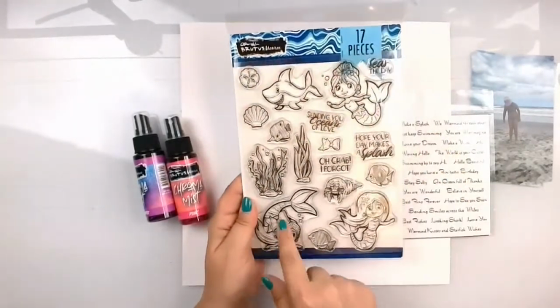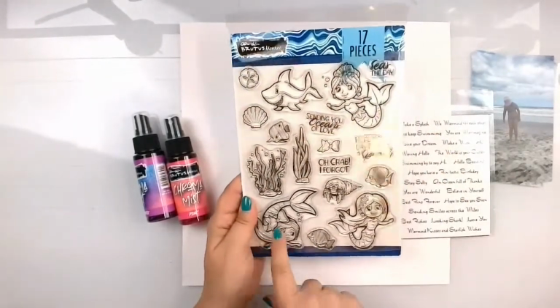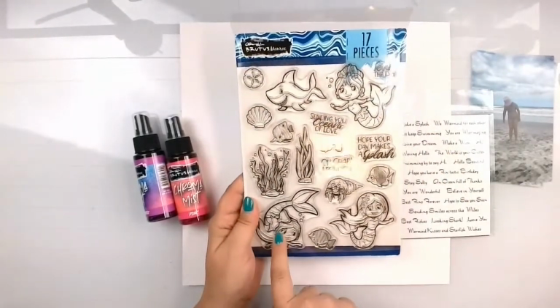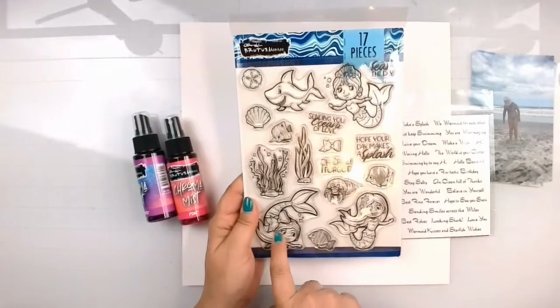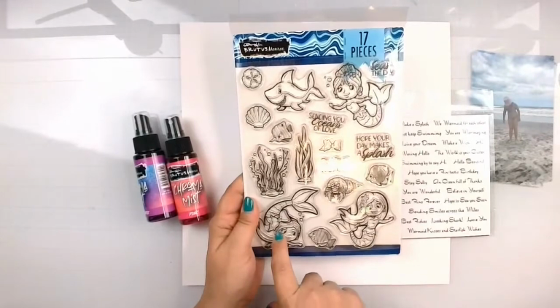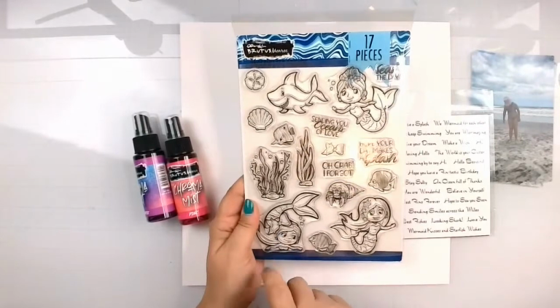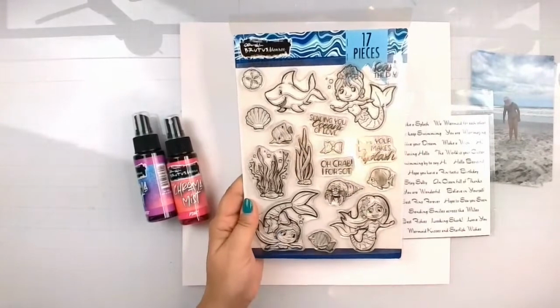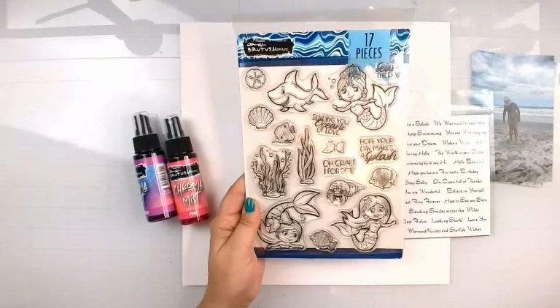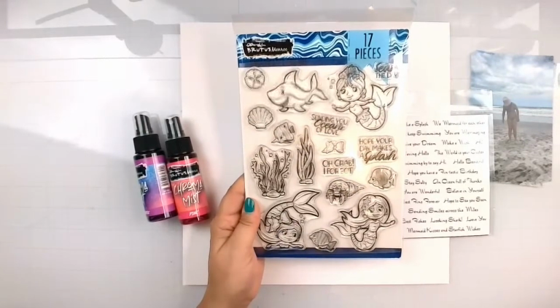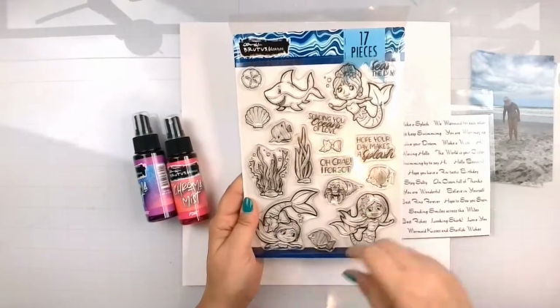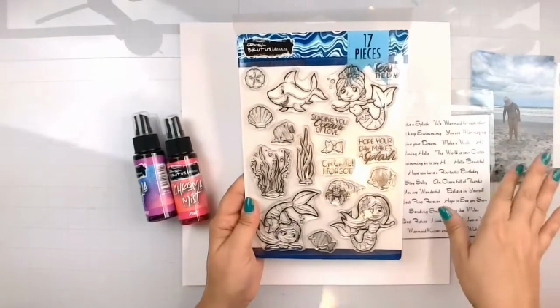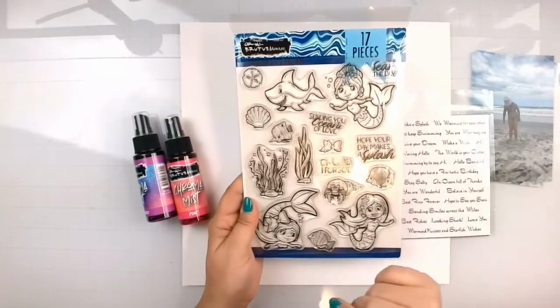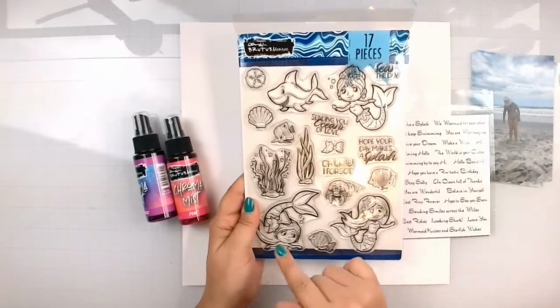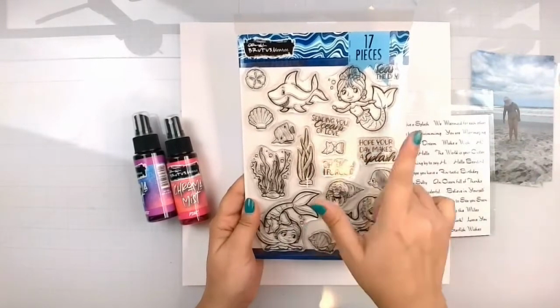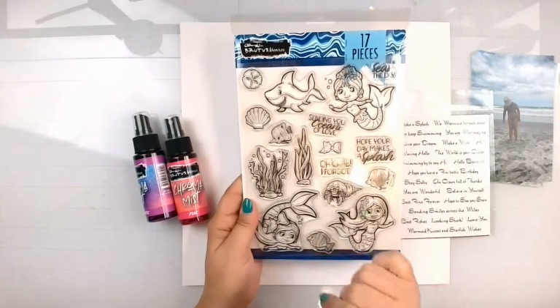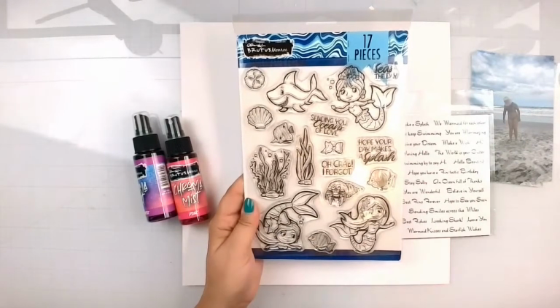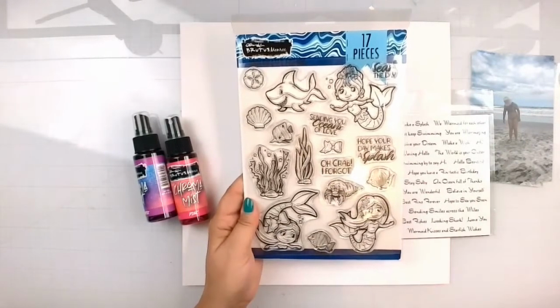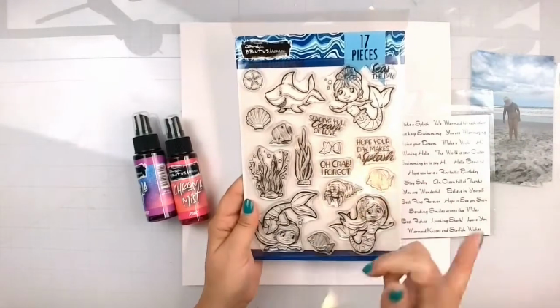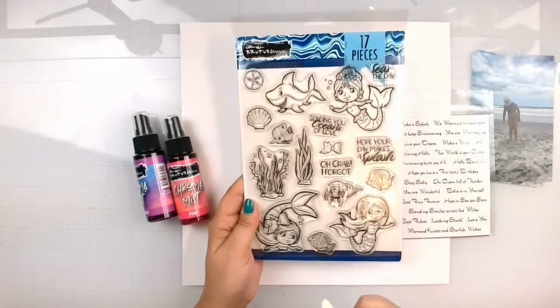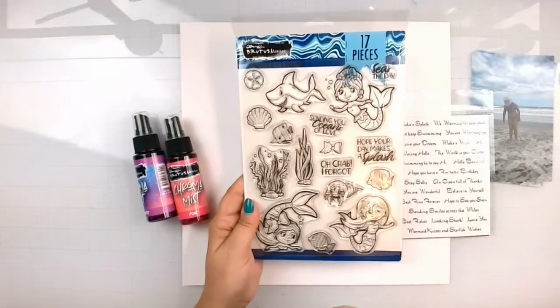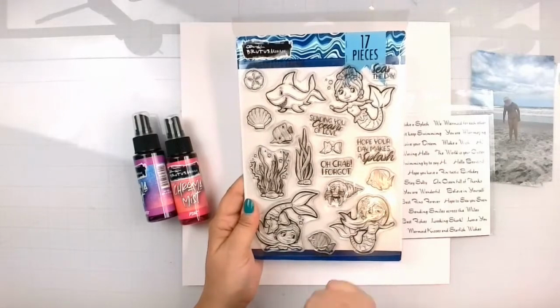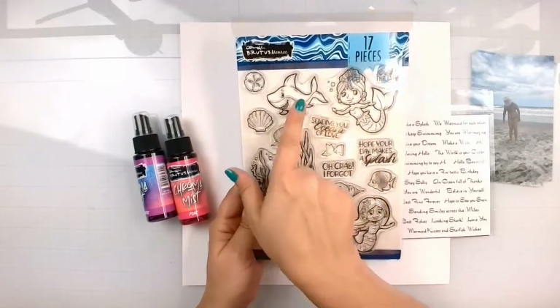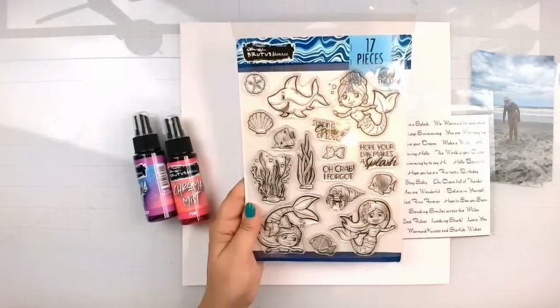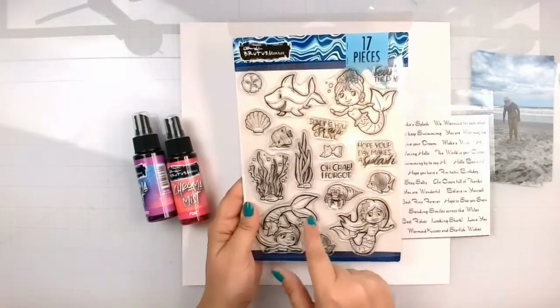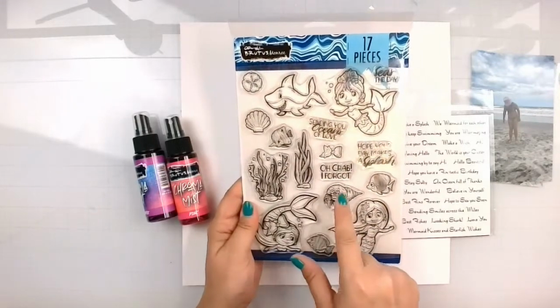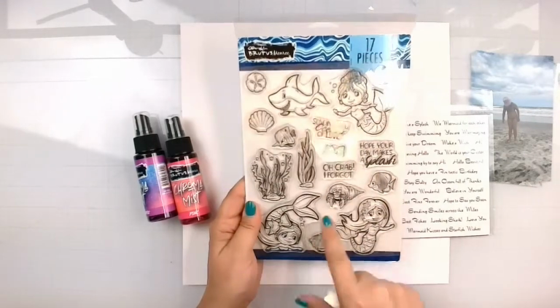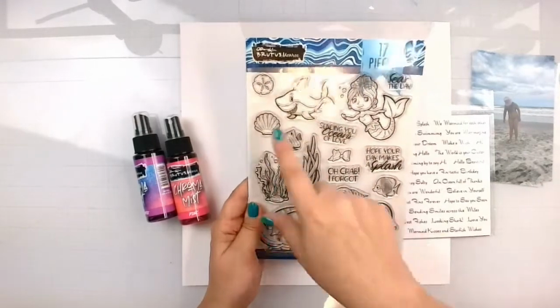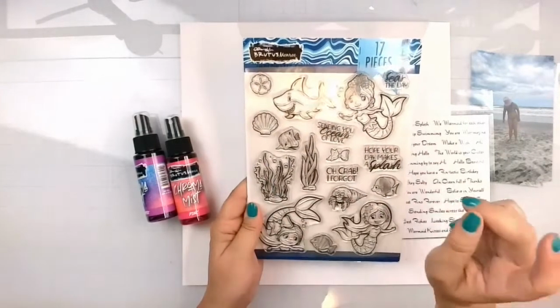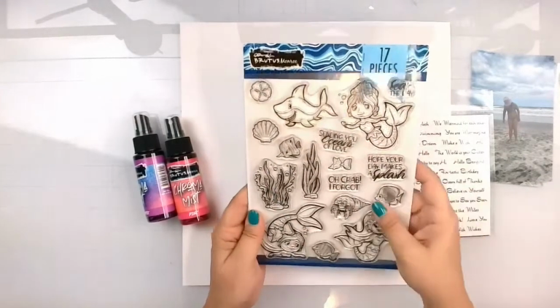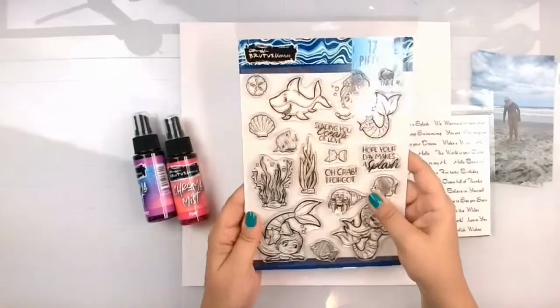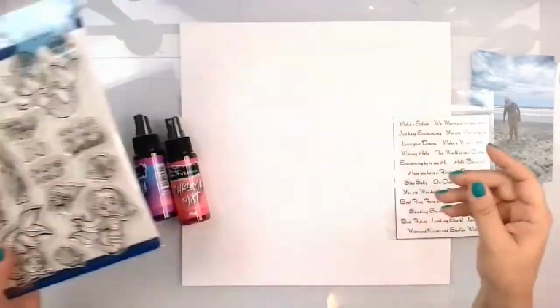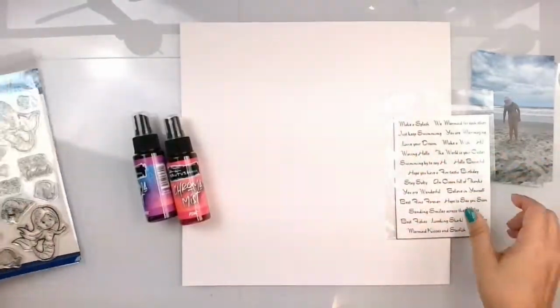We're definitely going to get some of these mermaids on there. Any layout that has to do with her, I think I'm going to showcase the mermaids. Anything that has to do with my nephew, I'm going to go with the shark and the little fishes and stuff.